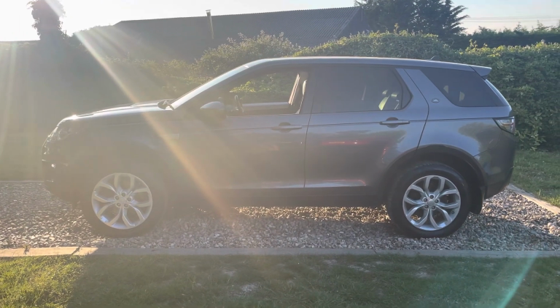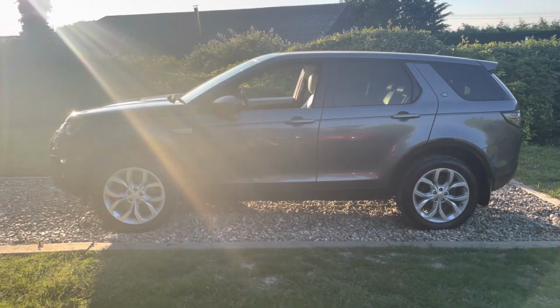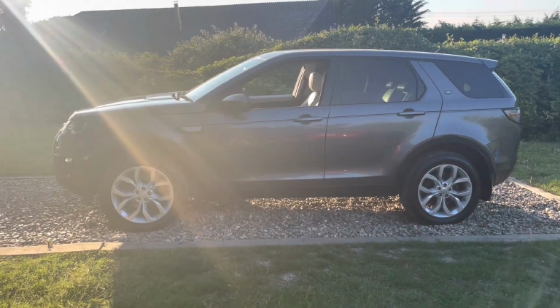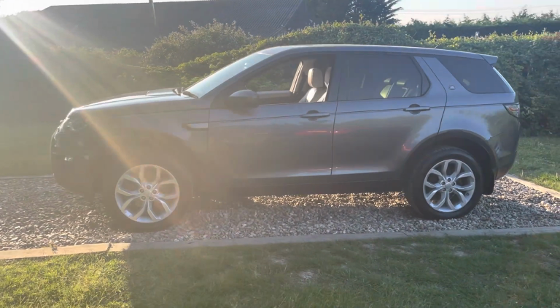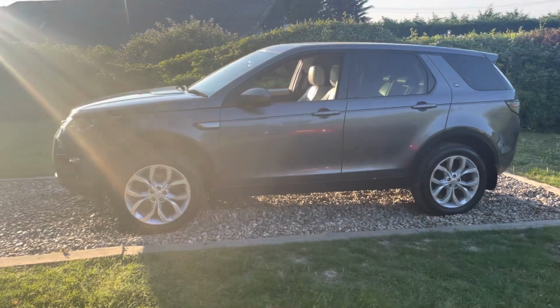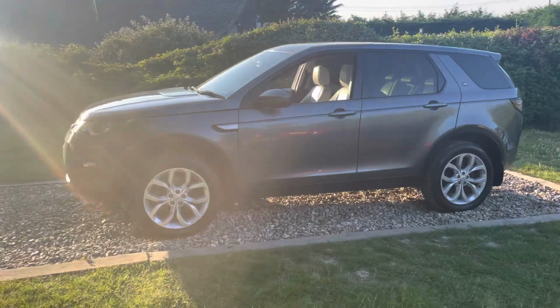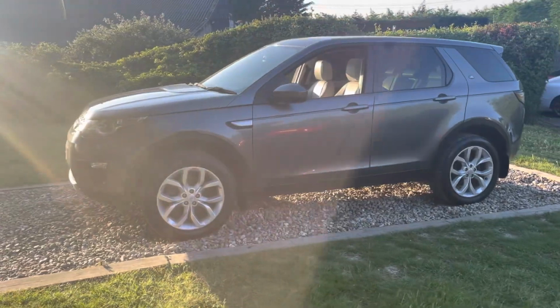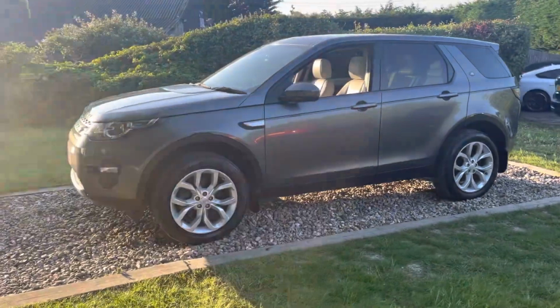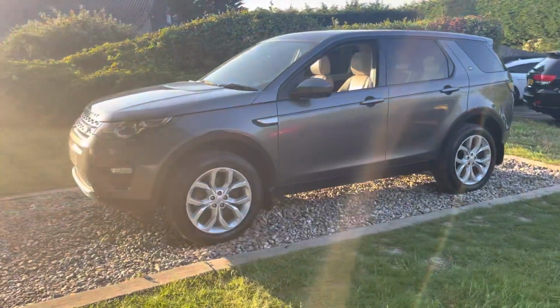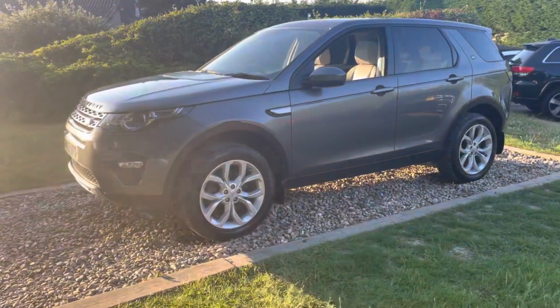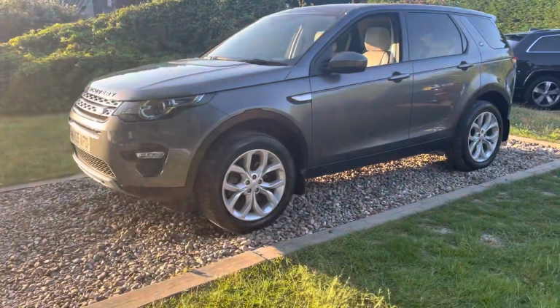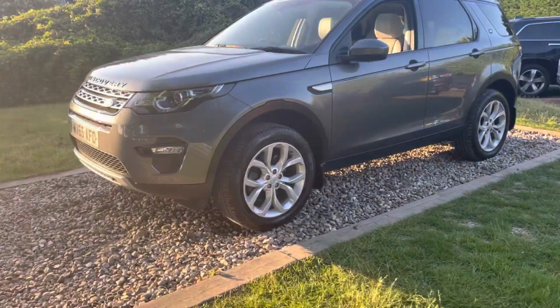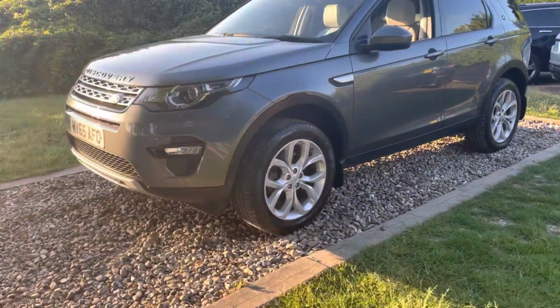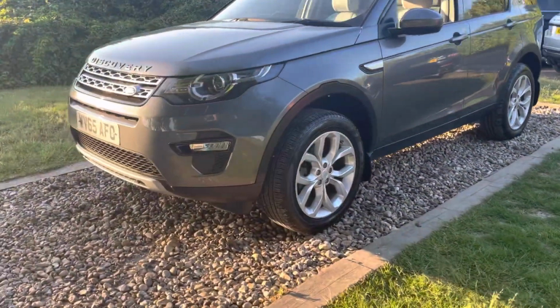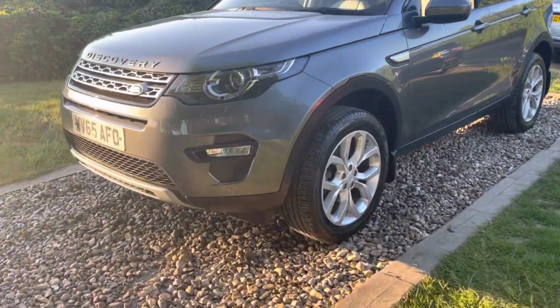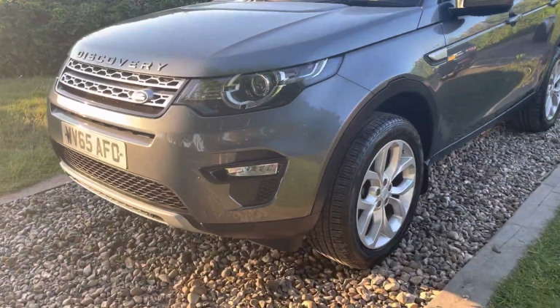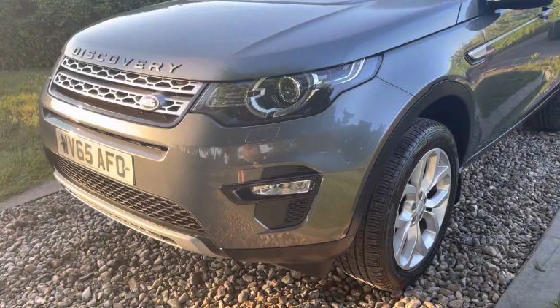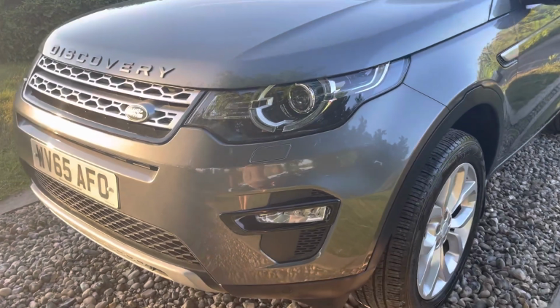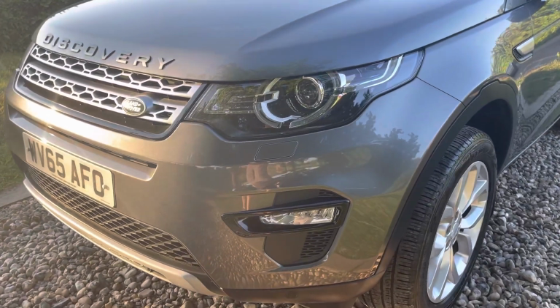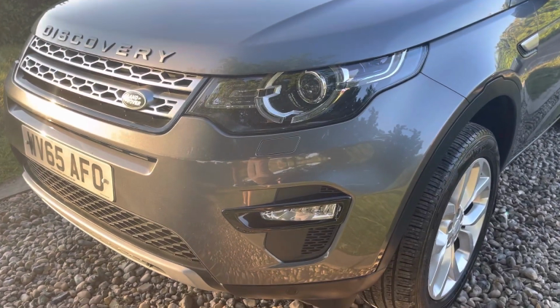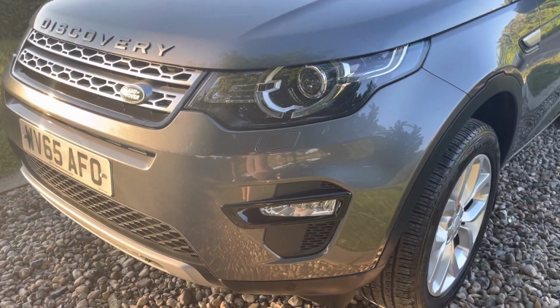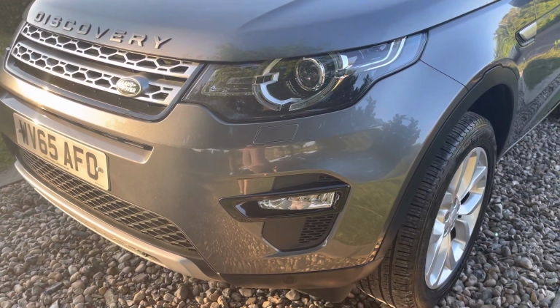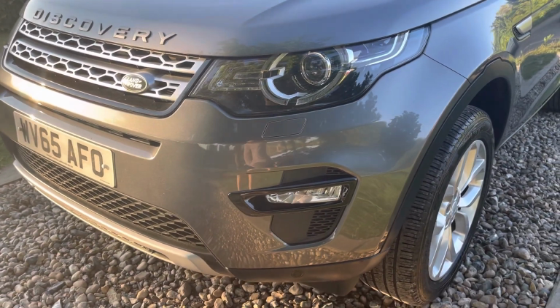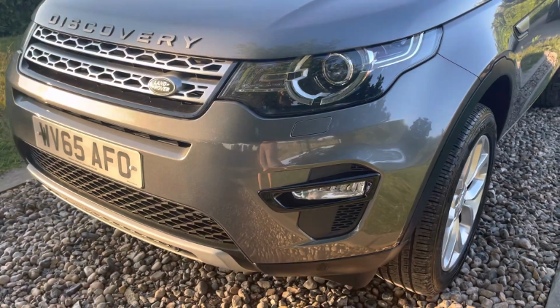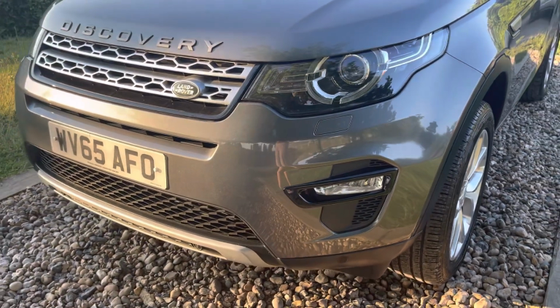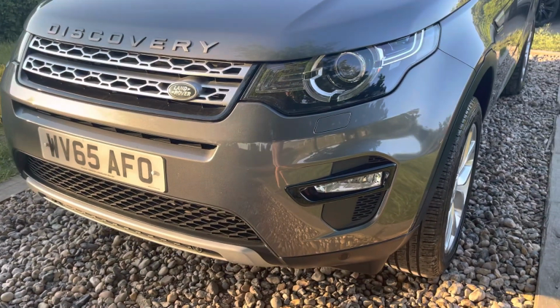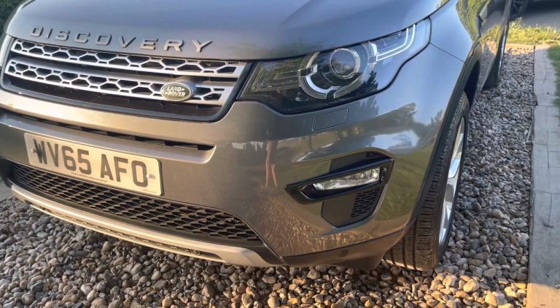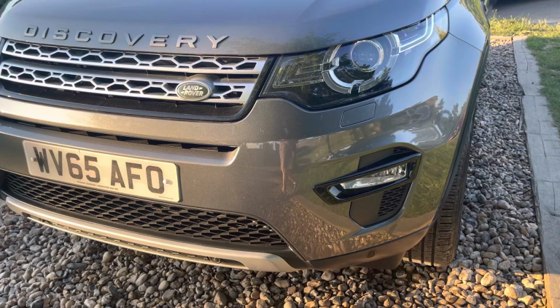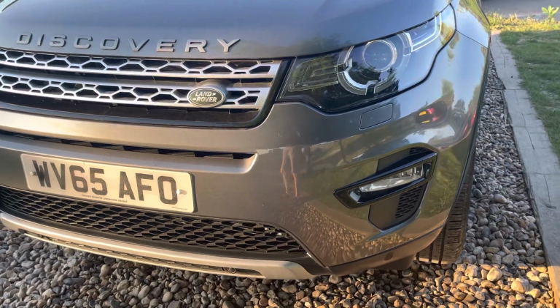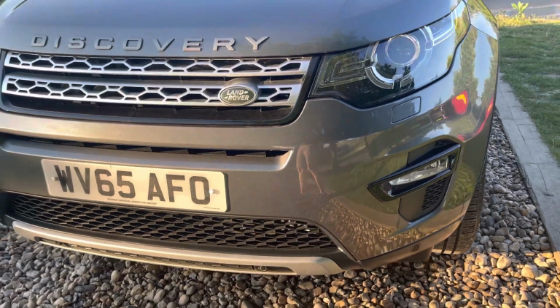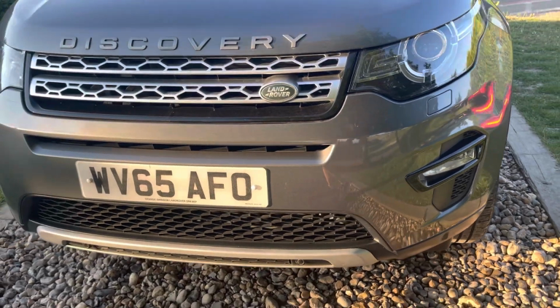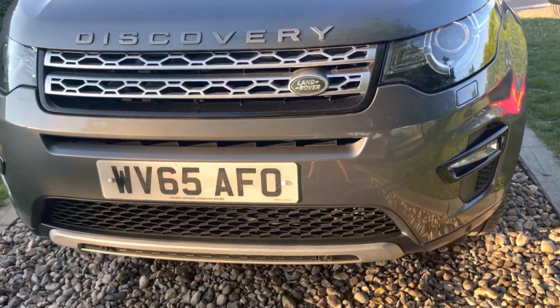Purpose of the video — sorry about the low sun — is to go around the car in detail. Coming onto the front bumper apron: you've got LED daytime running lights there, Xenons, HSE spec really guys — power folding mirrors, power tailgate.